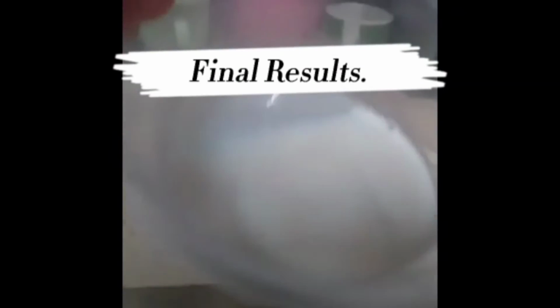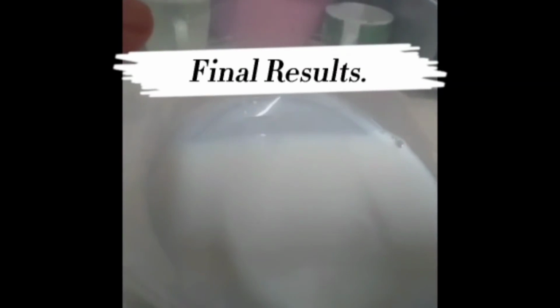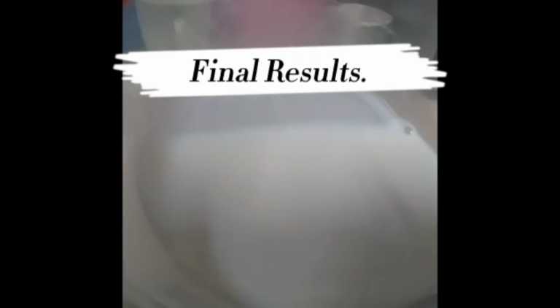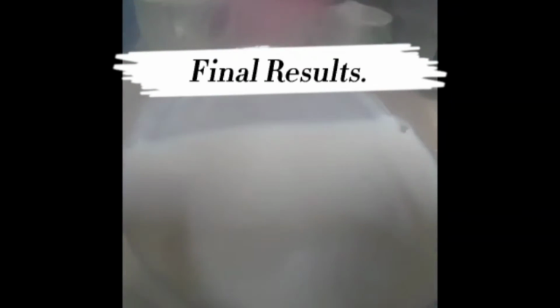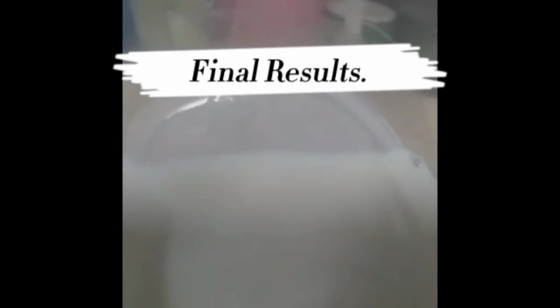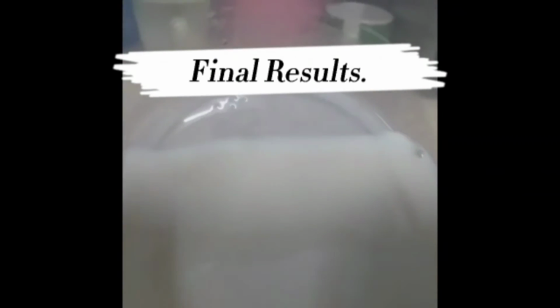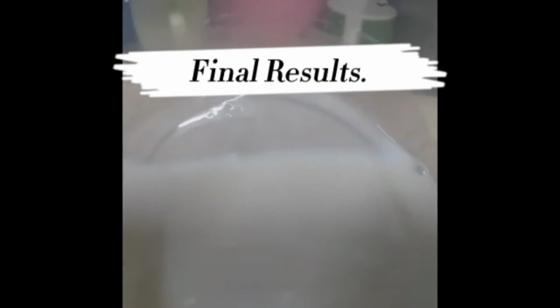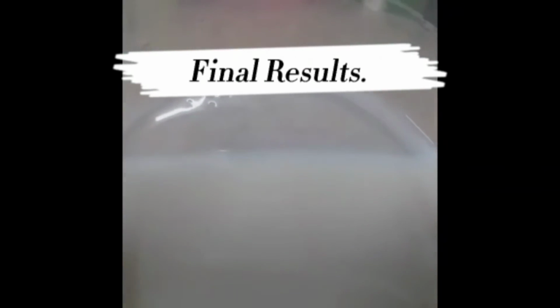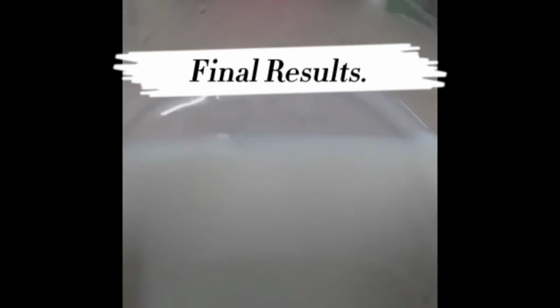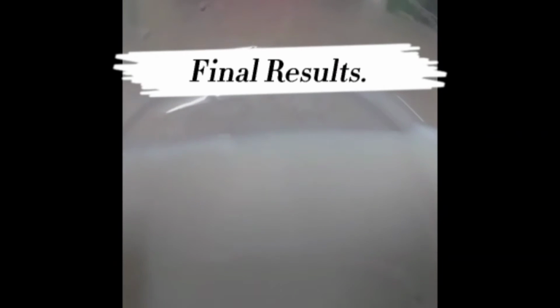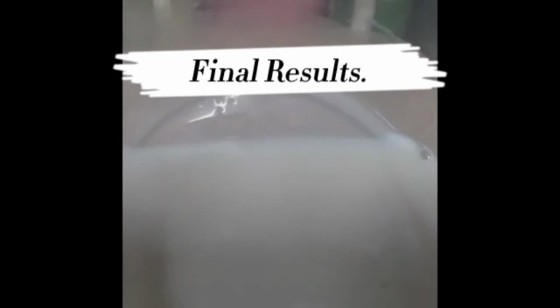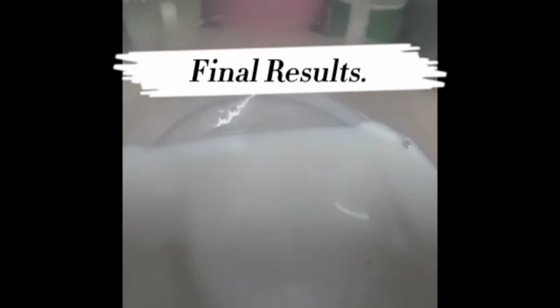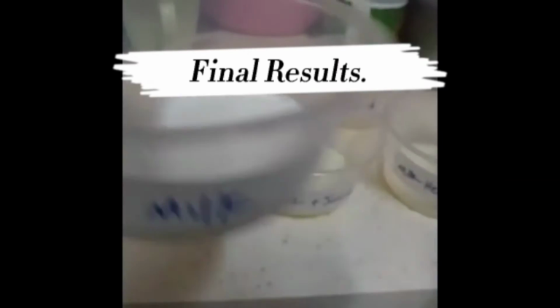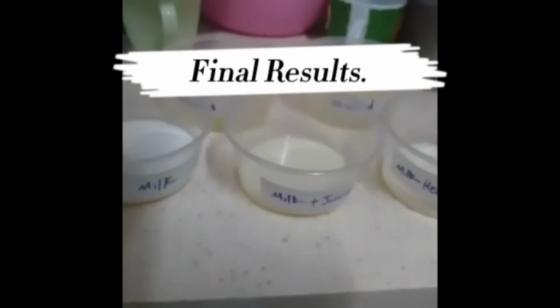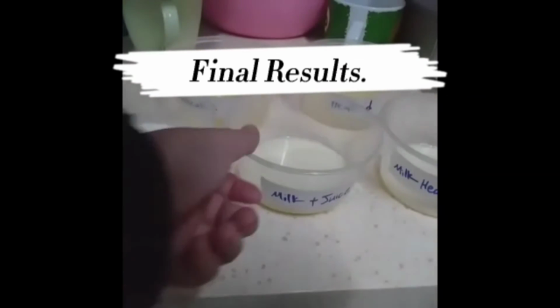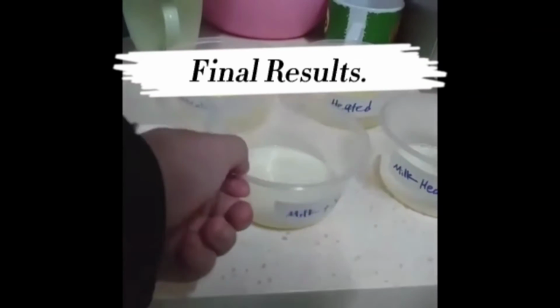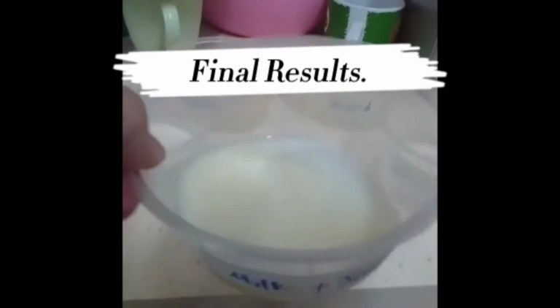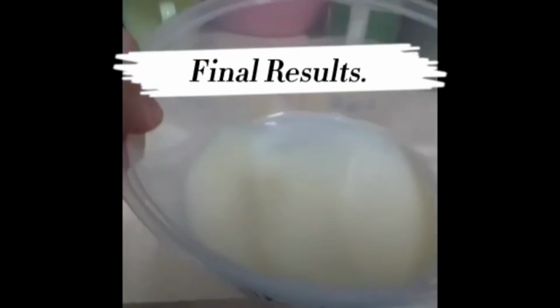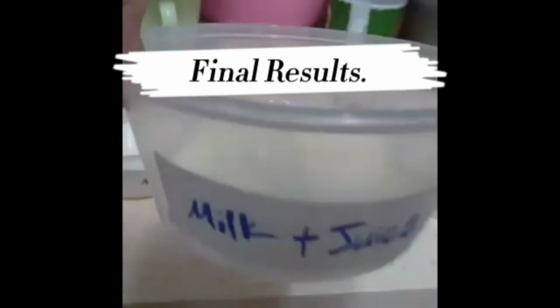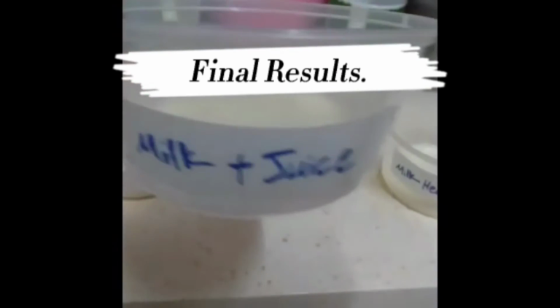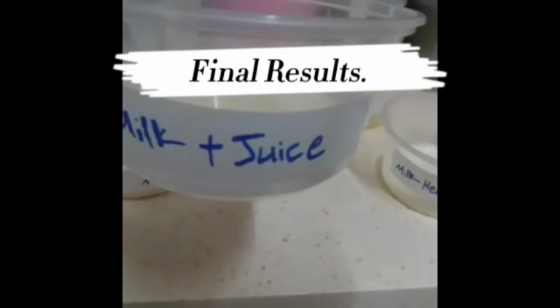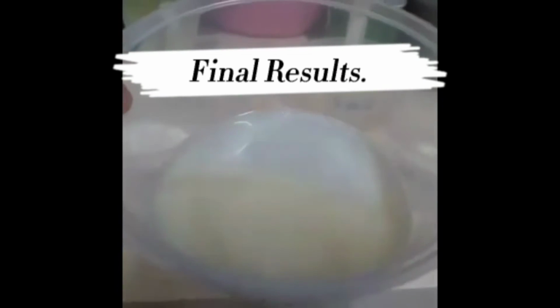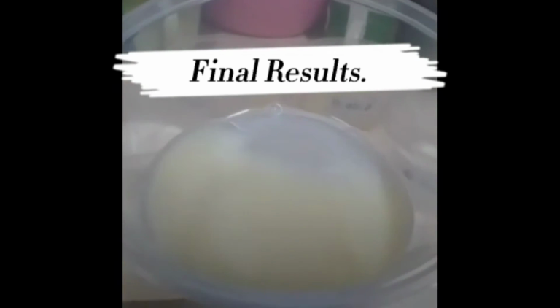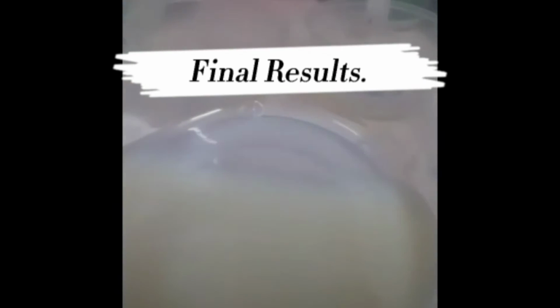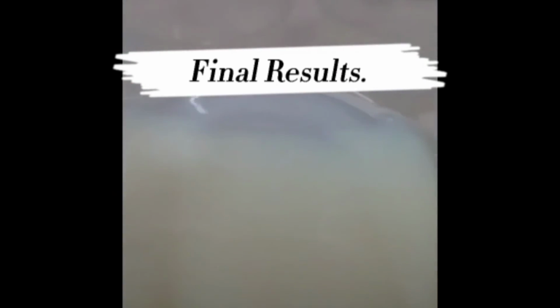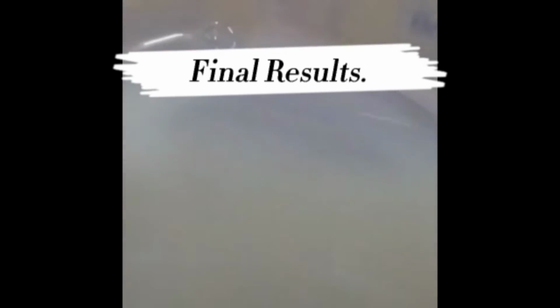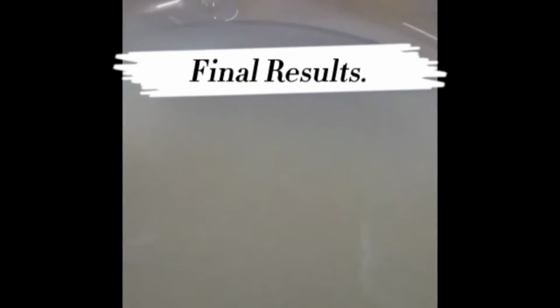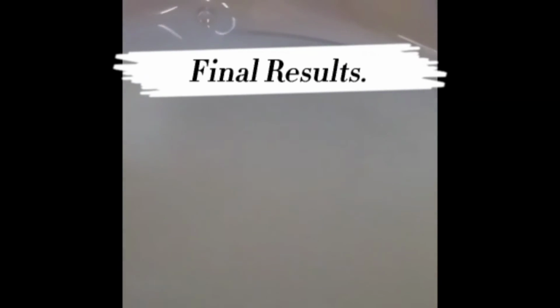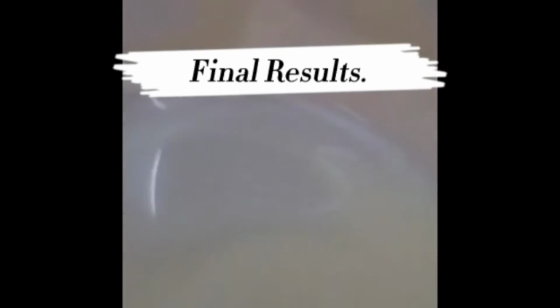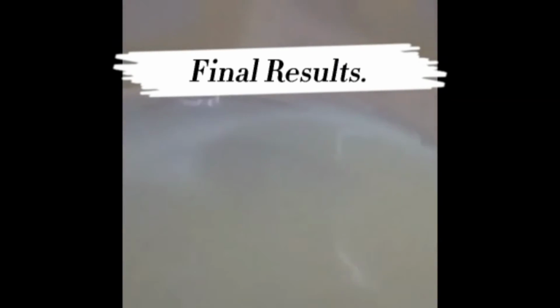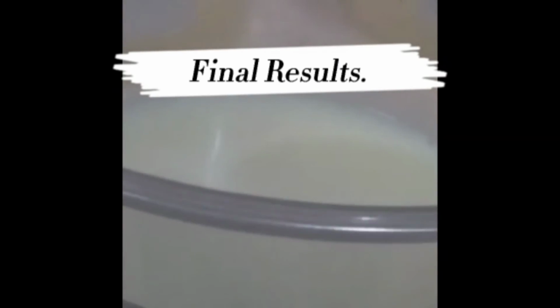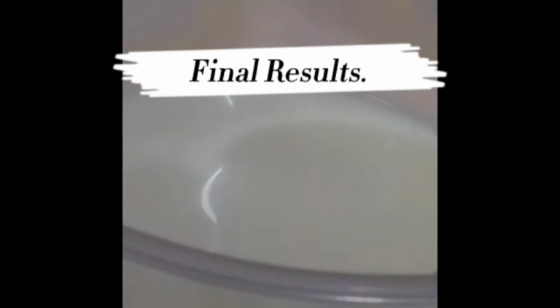The final results are as shown. Each container has a different colour of the mixture.